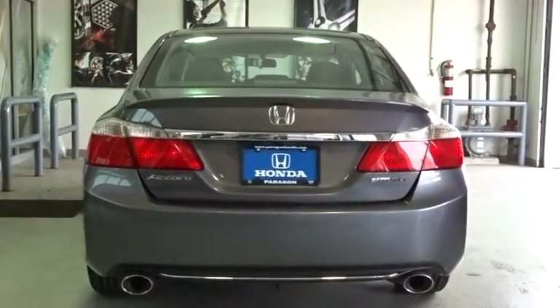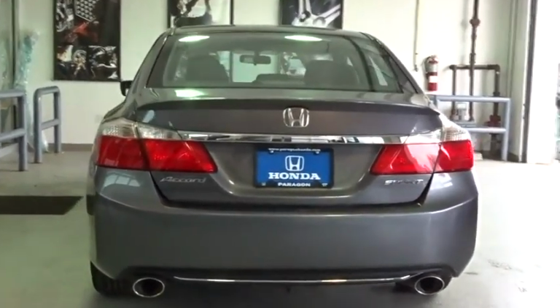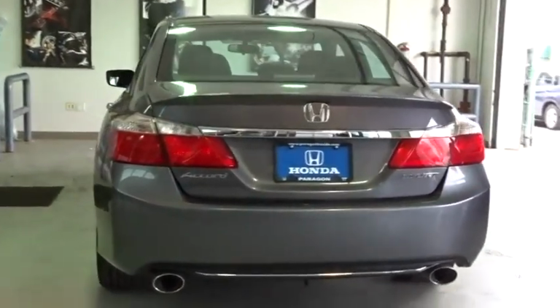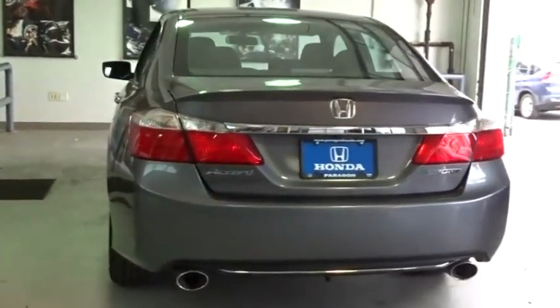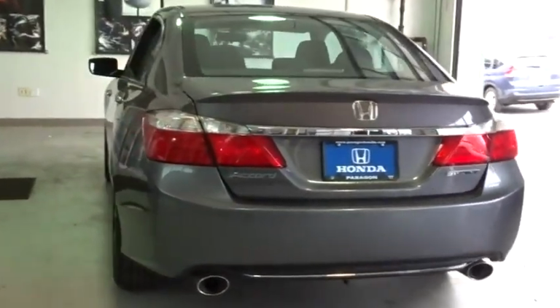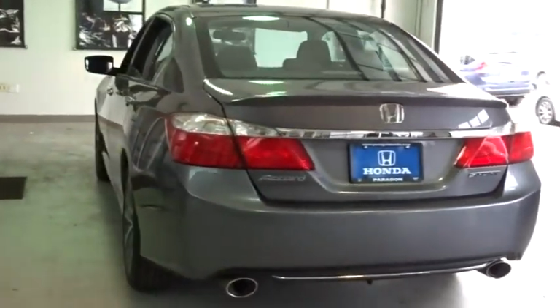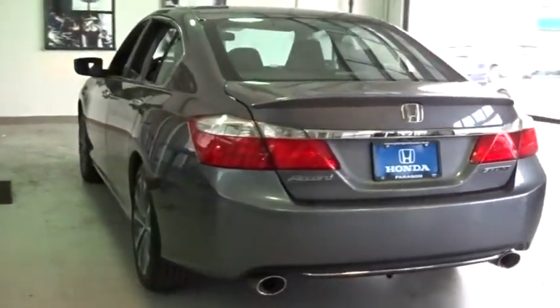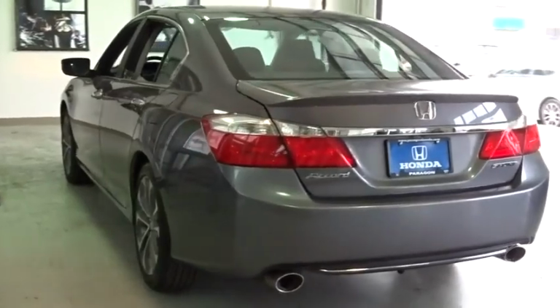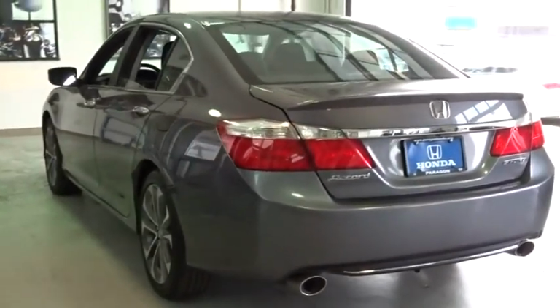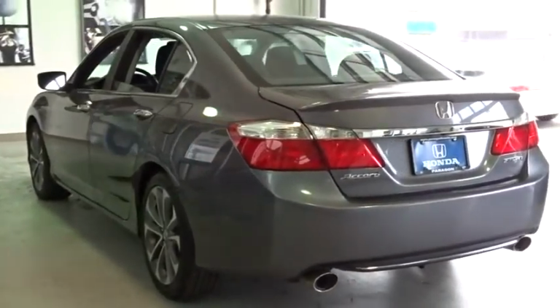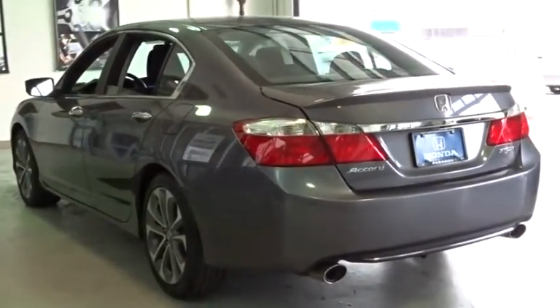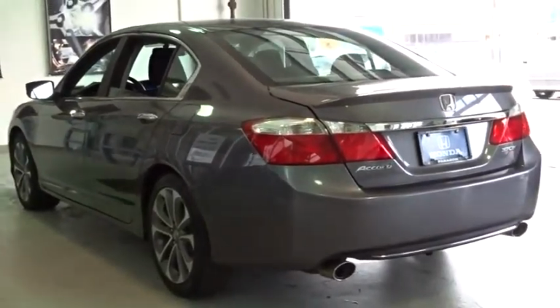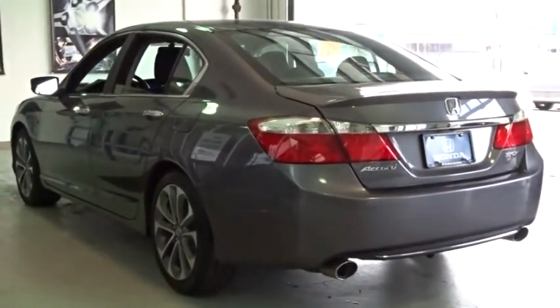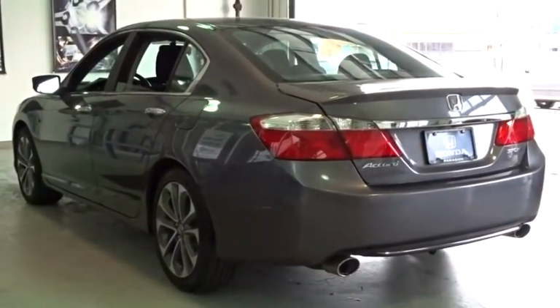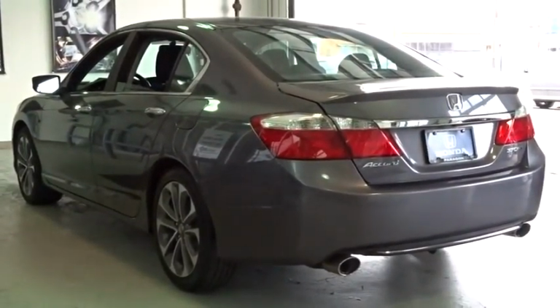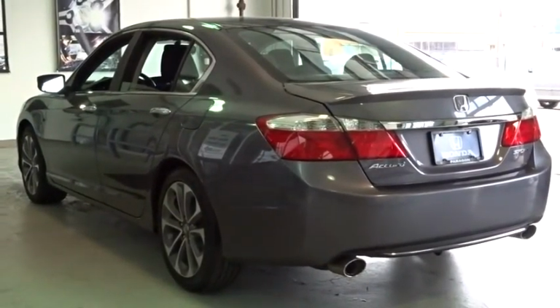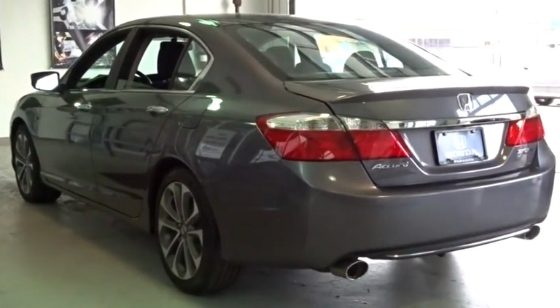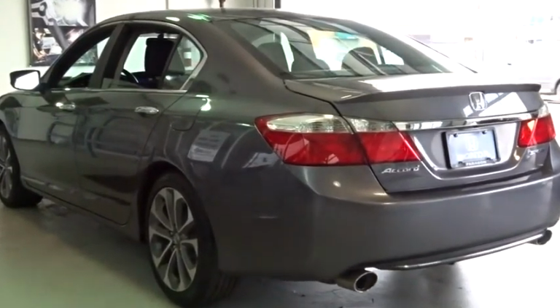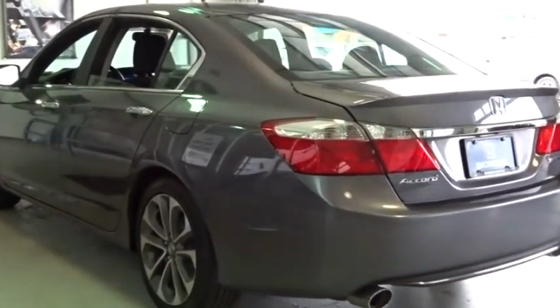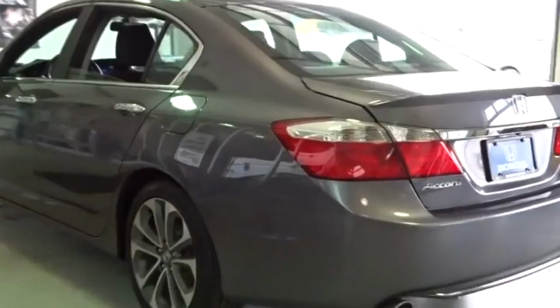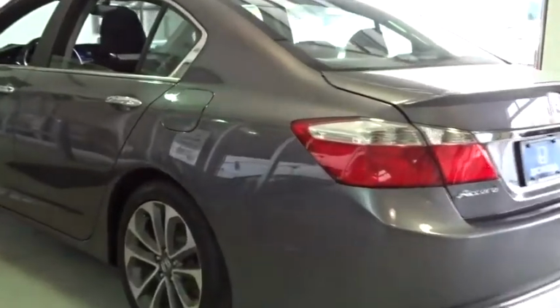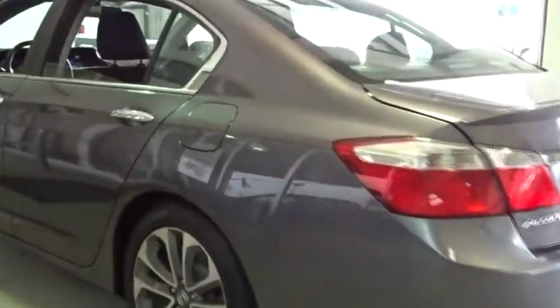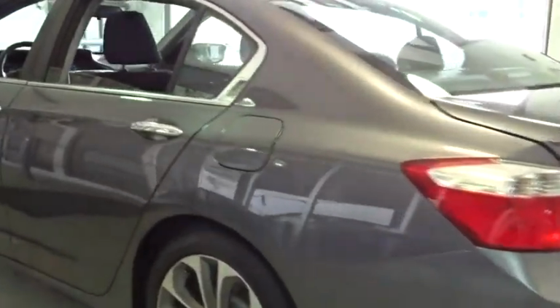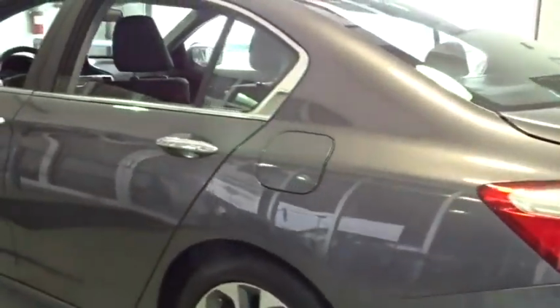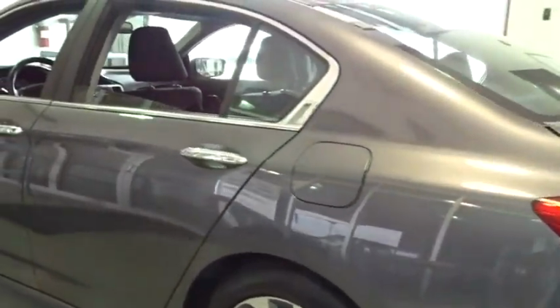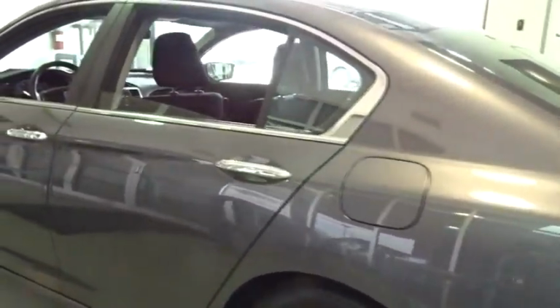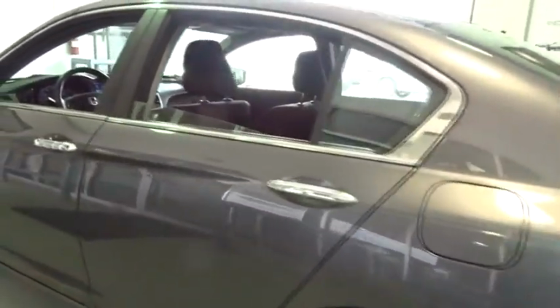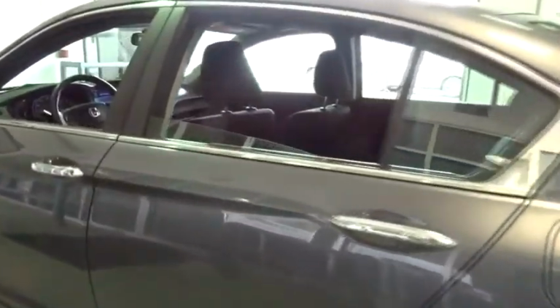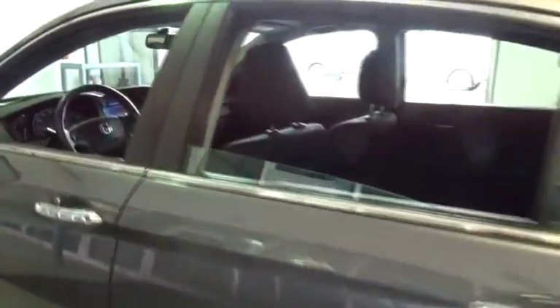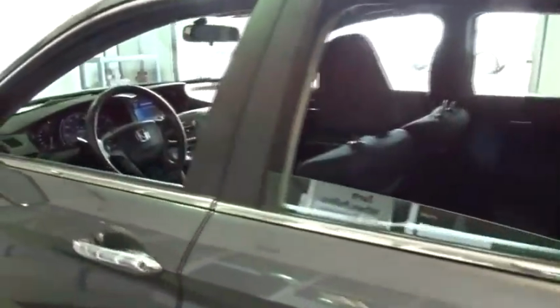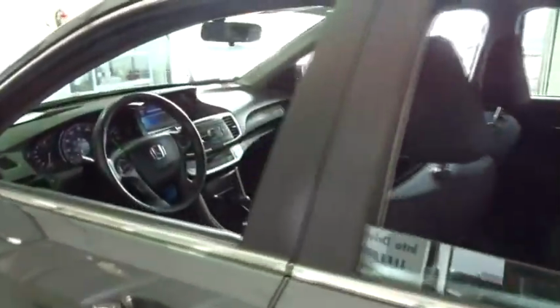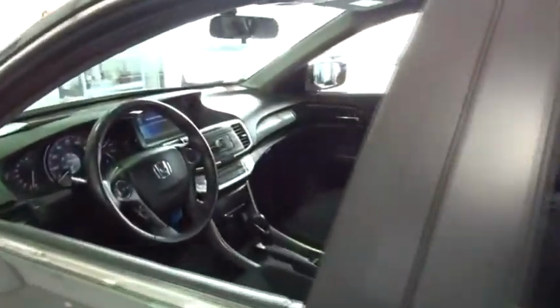Electronic stability control, trip computer, overhead console, brake assist, remote keyless entry, tachometer, panic alarm, power driver's seat, tilt steering wheel. Your new ride is just a phone call away.